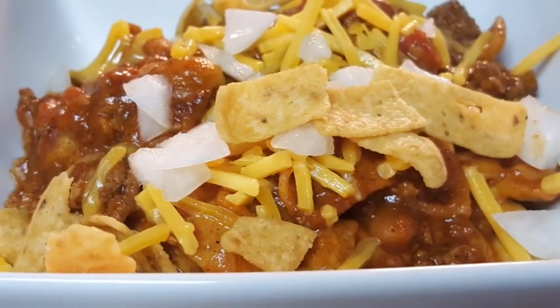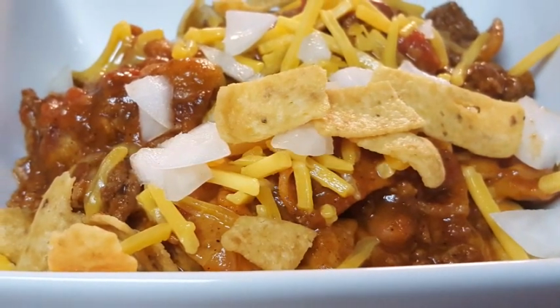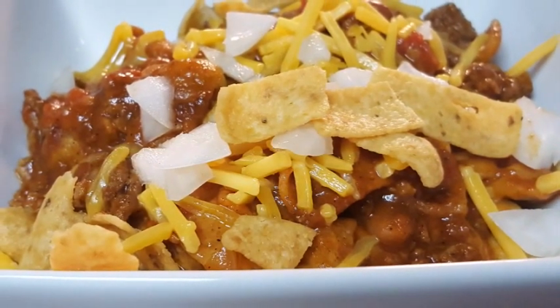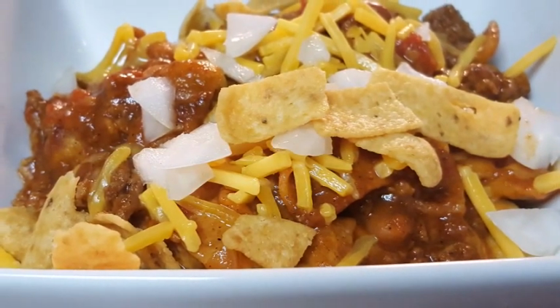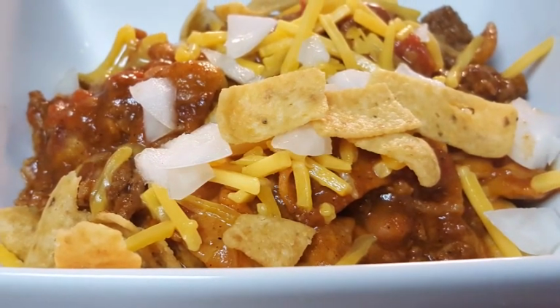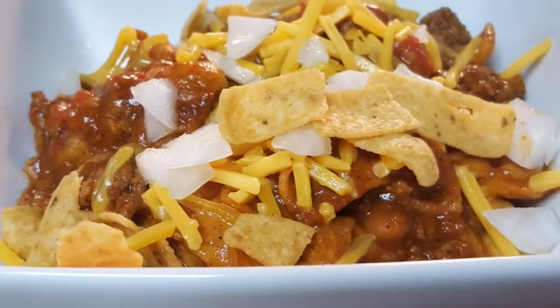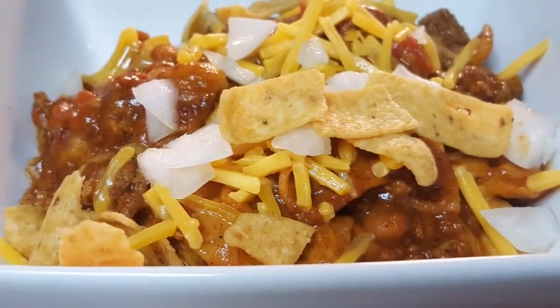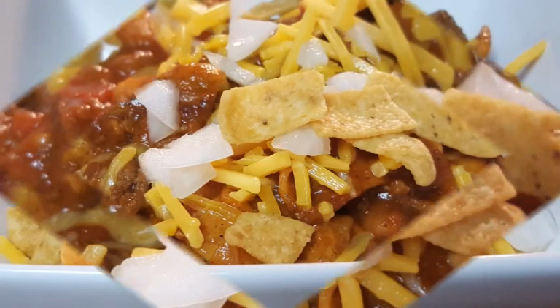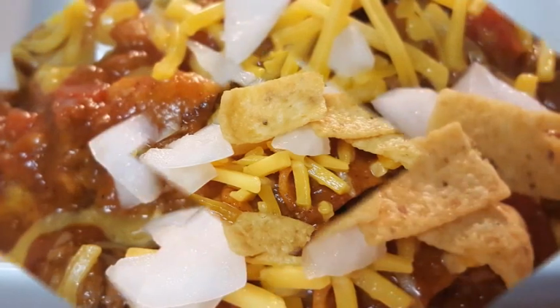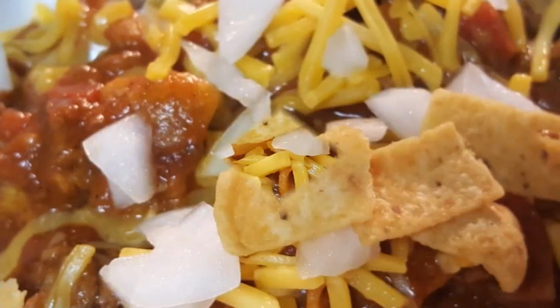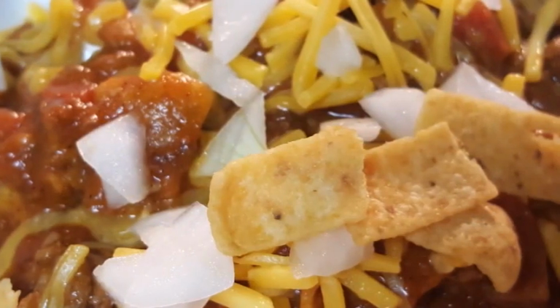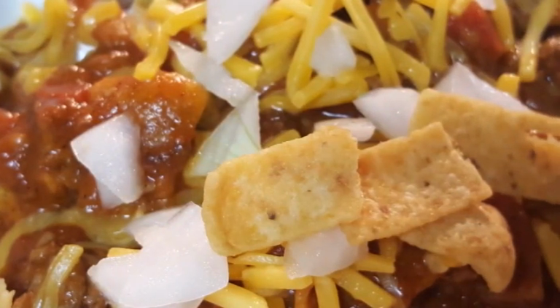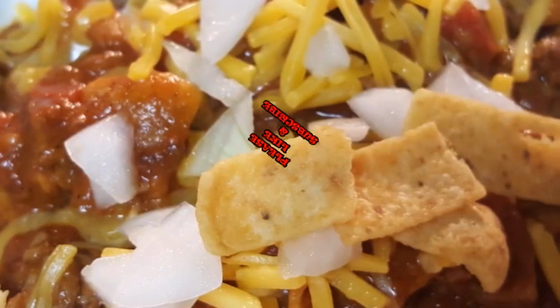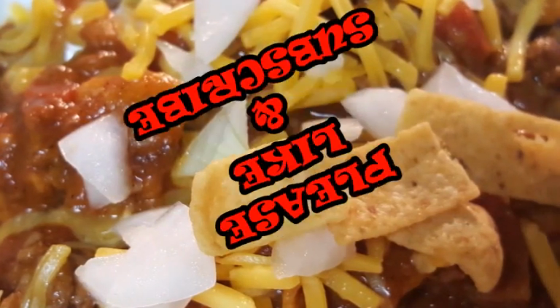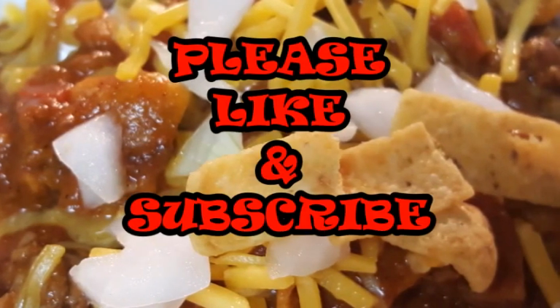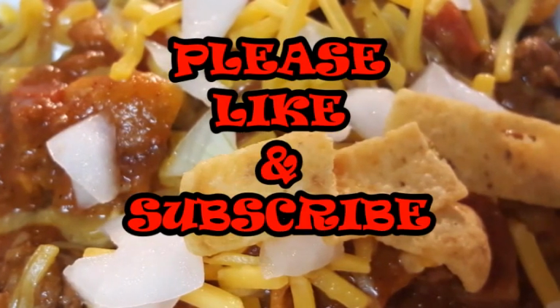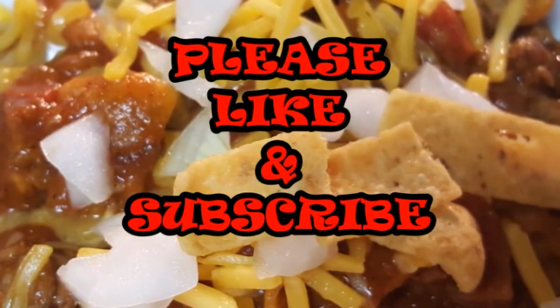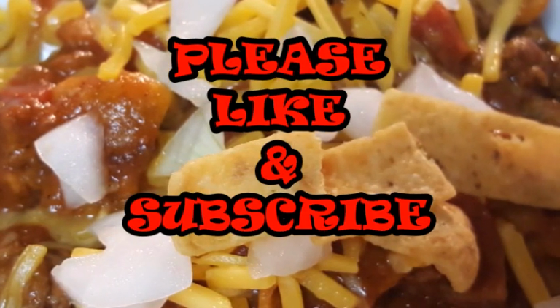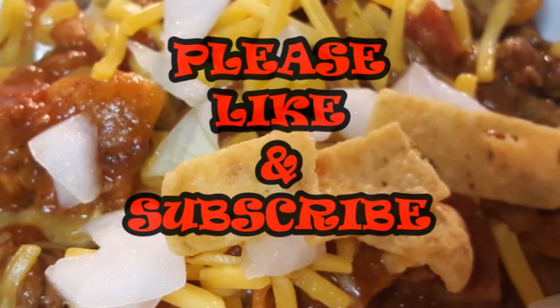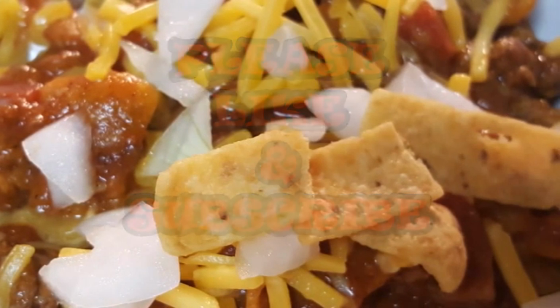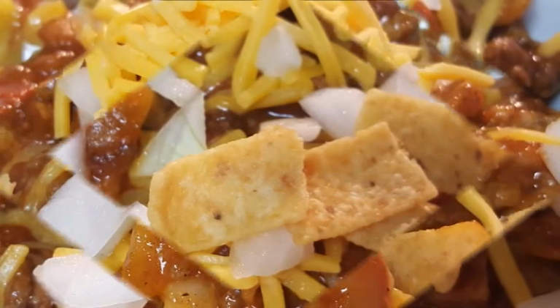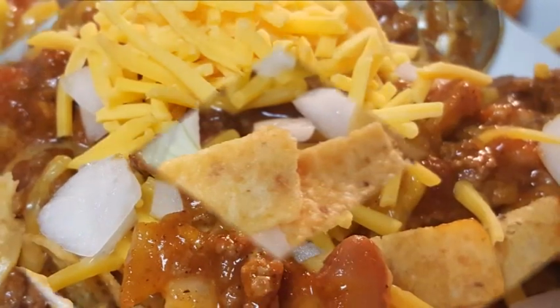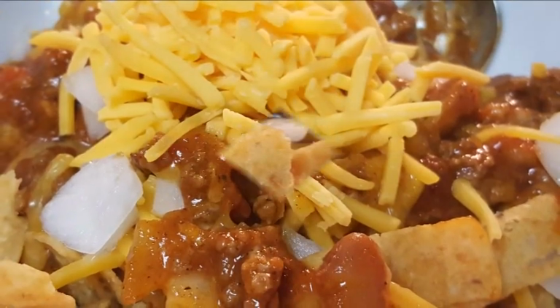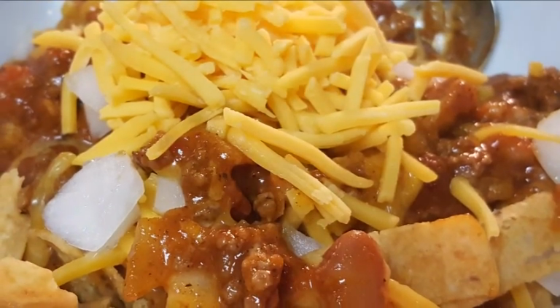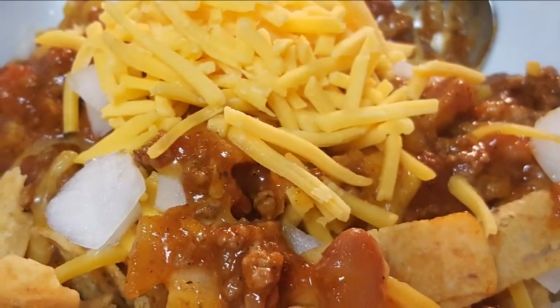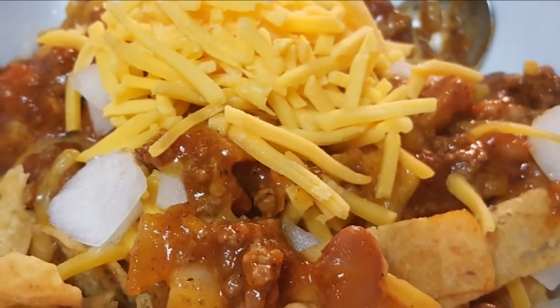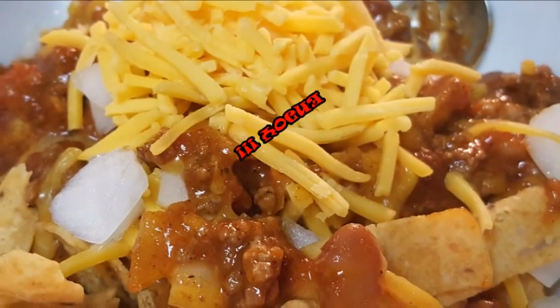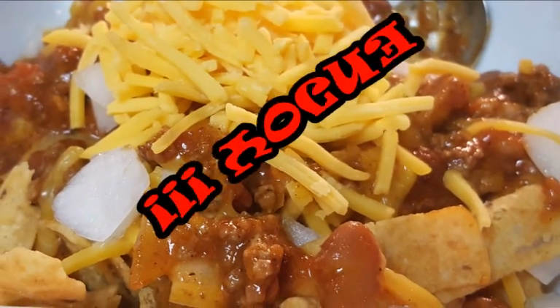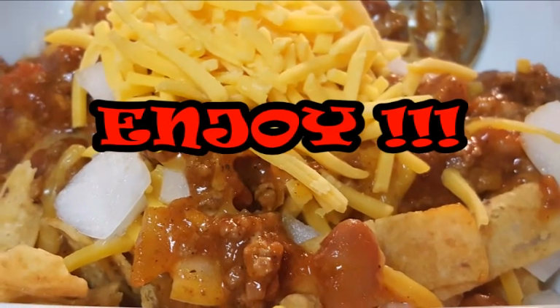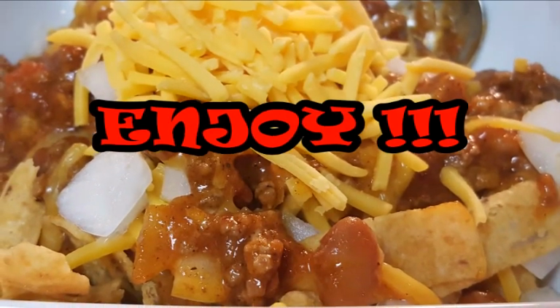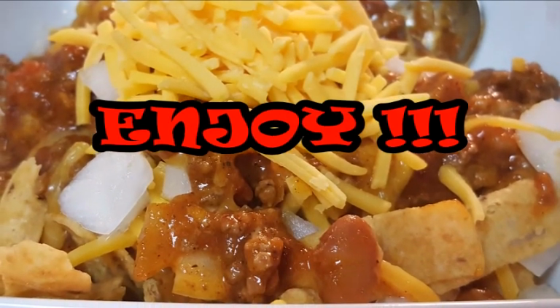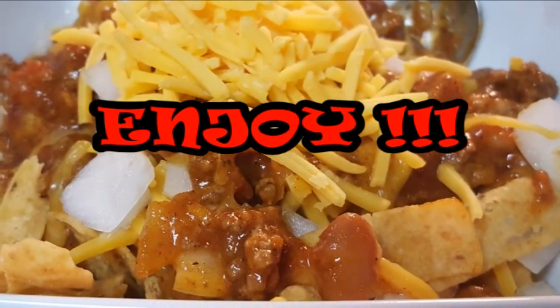I hope you guys give this dish a try, and if you do, let me know how it comes out. If you like the video, please like and subscribe — I'd love to hear from you. Until next time, as always, enjoy this dish. I'll see you guys later — bye bye, y'all!